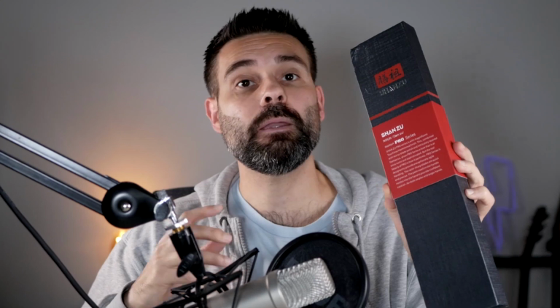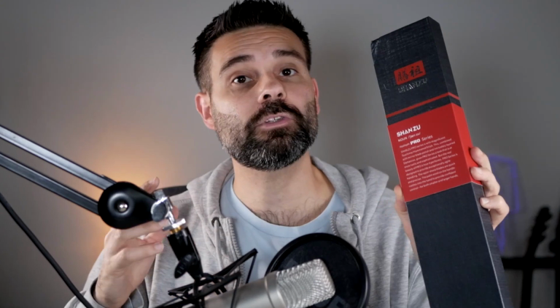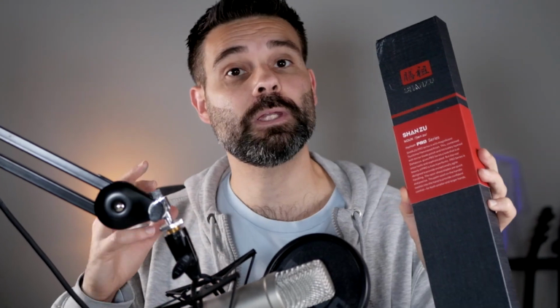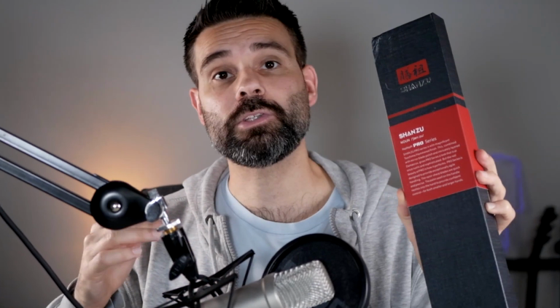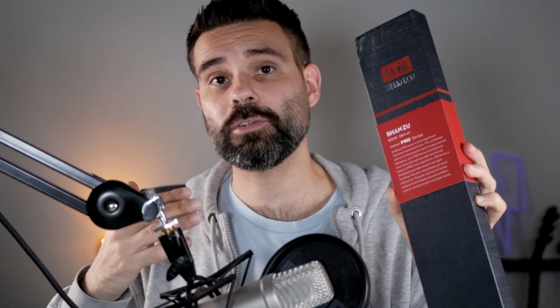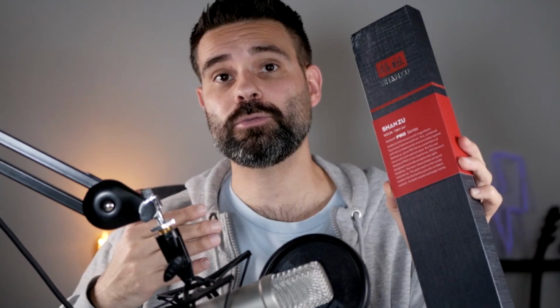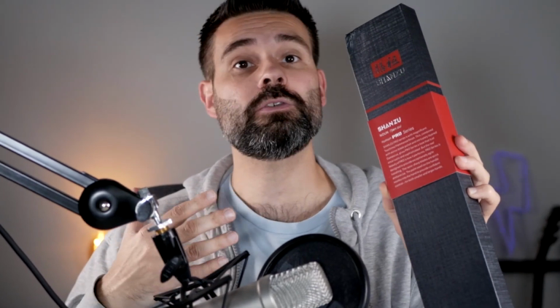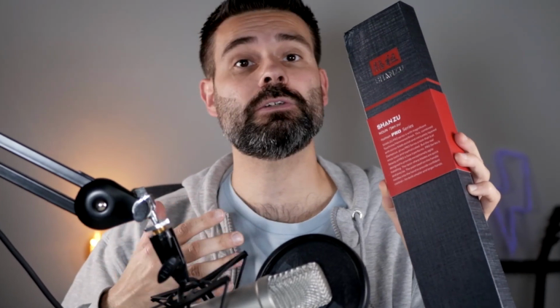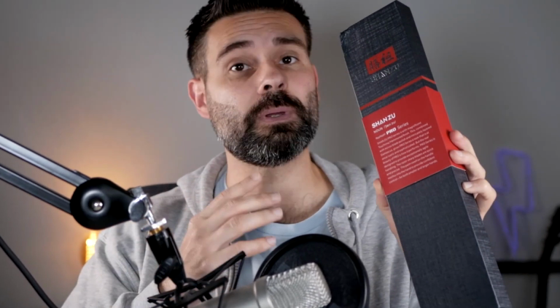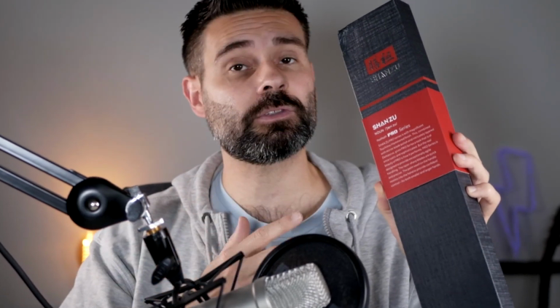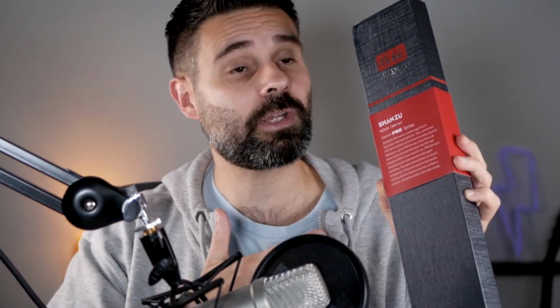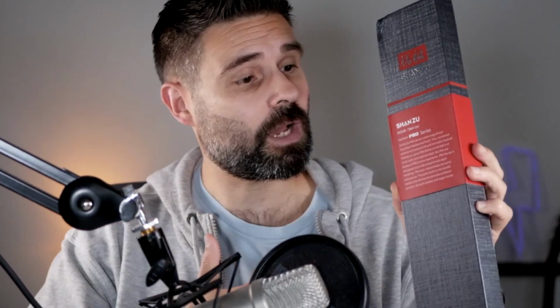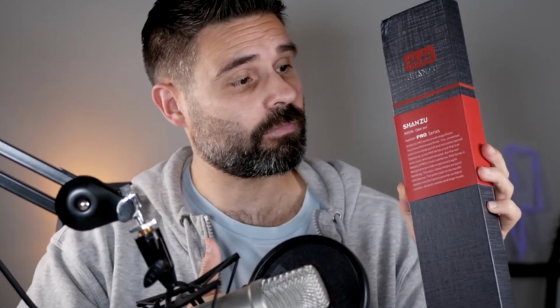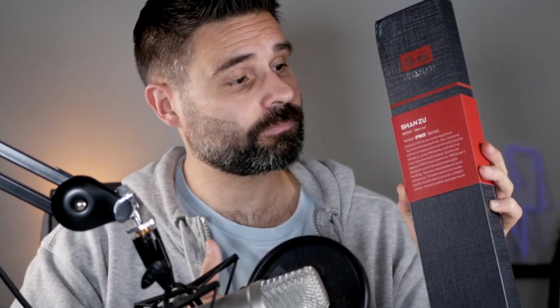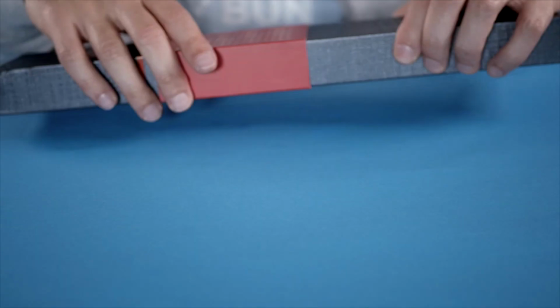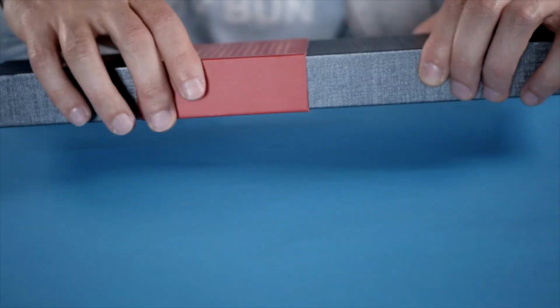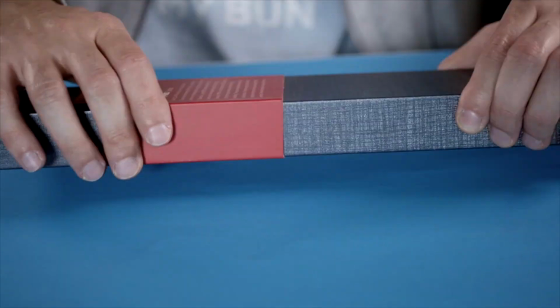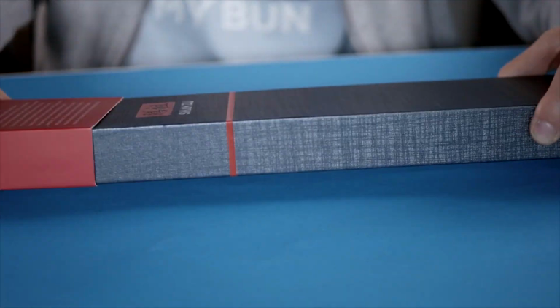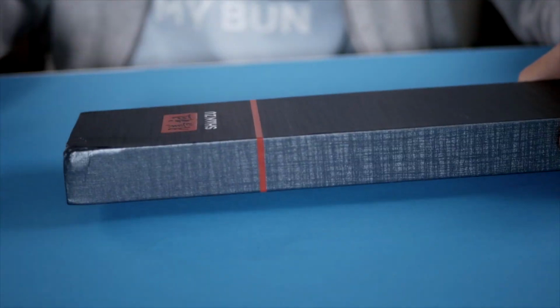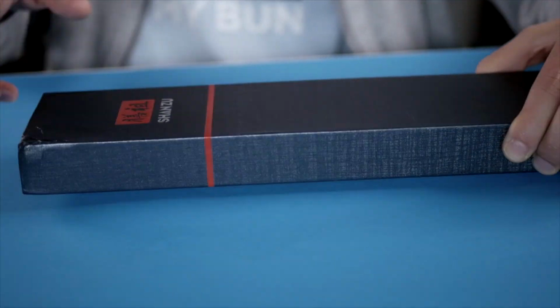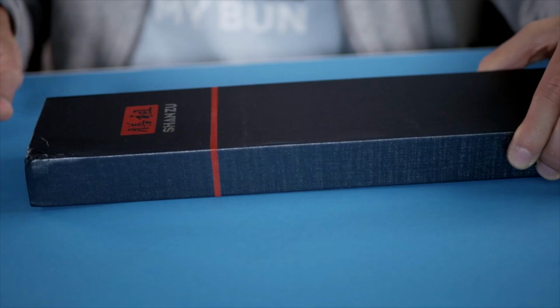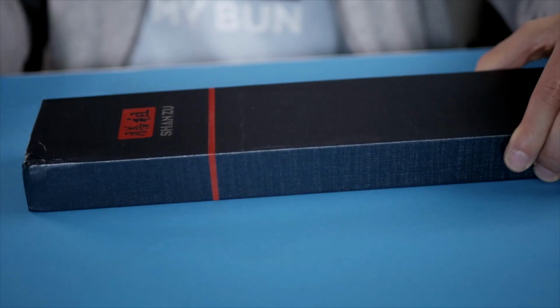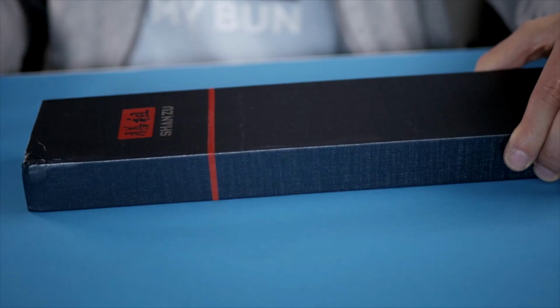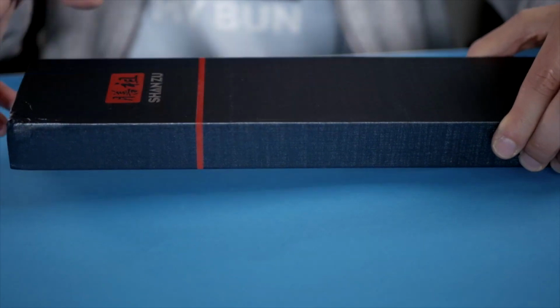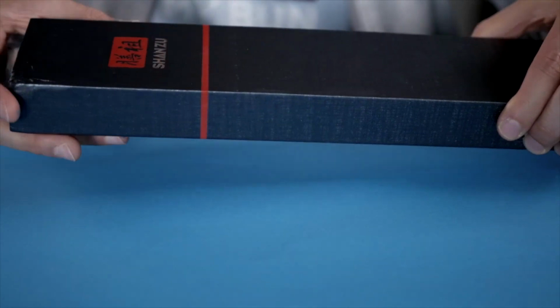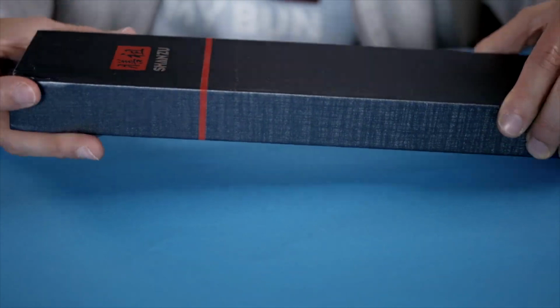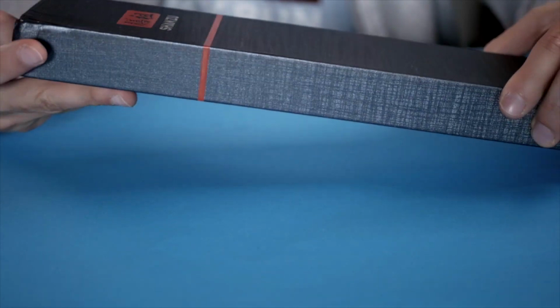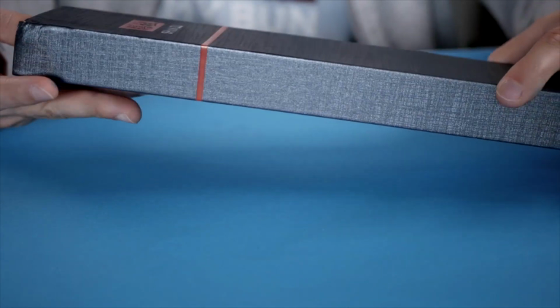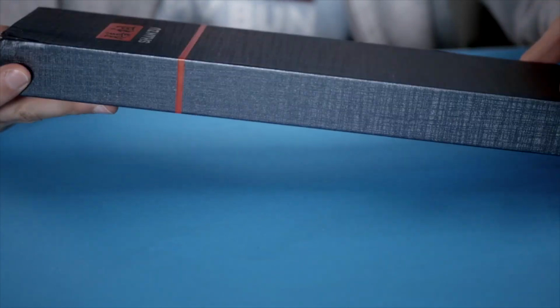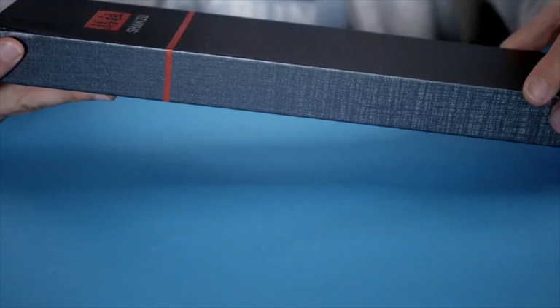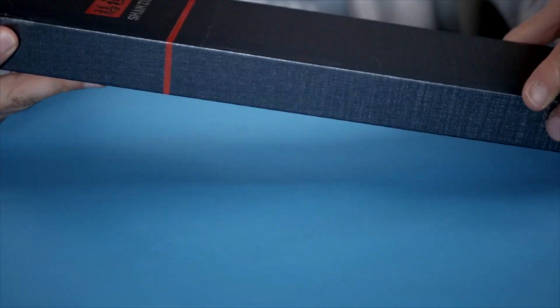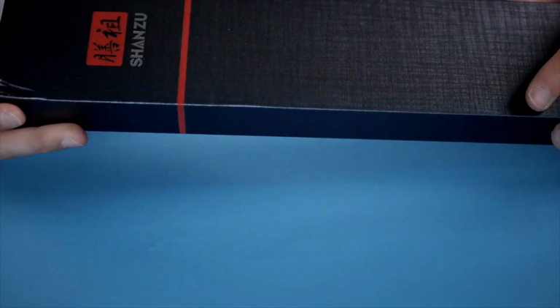Hi, I'm Joost and I'm here with the Shun Tzu Pro Series Damascus Chef Knife. It looks pretty pro here — very nice boxing and a very nice design.